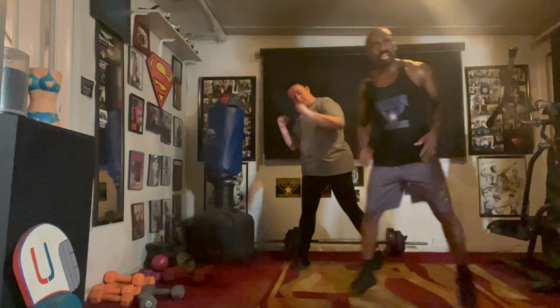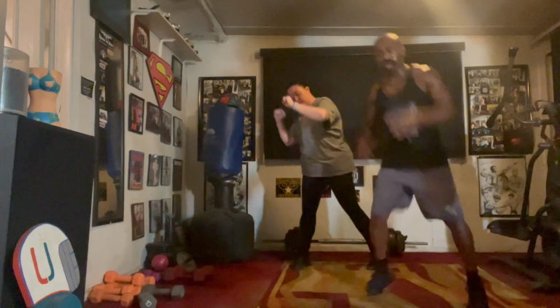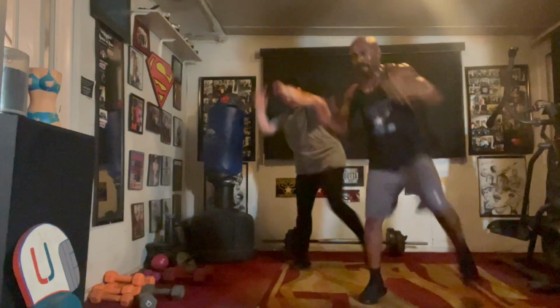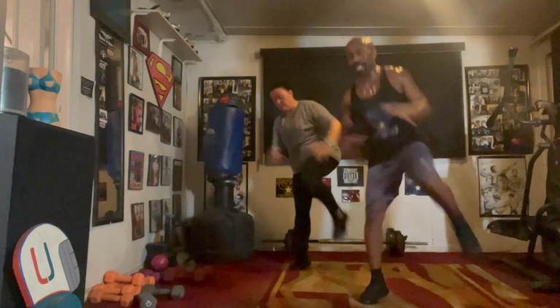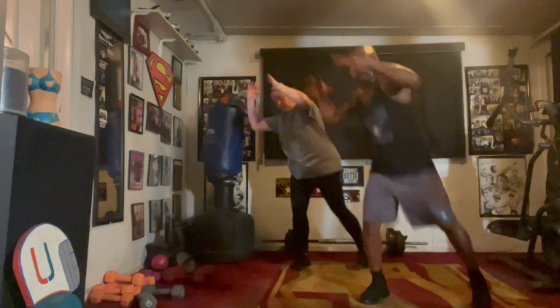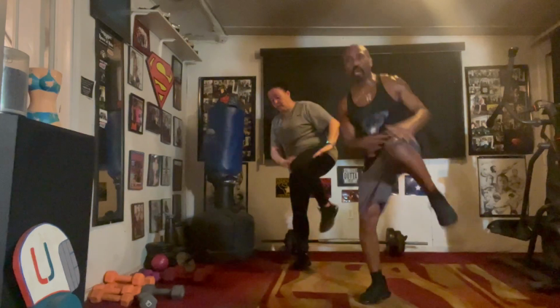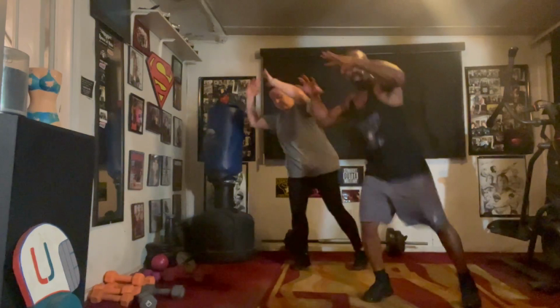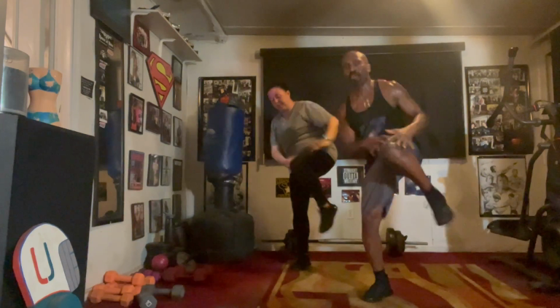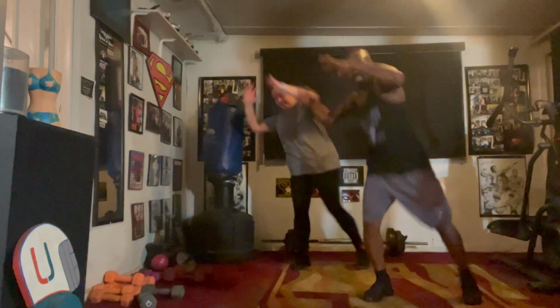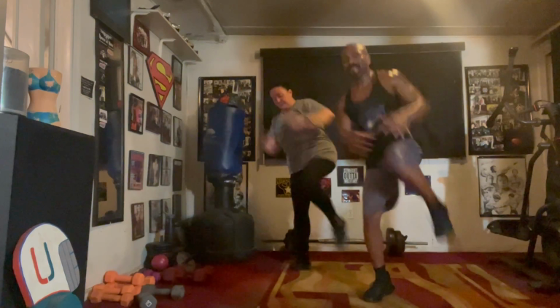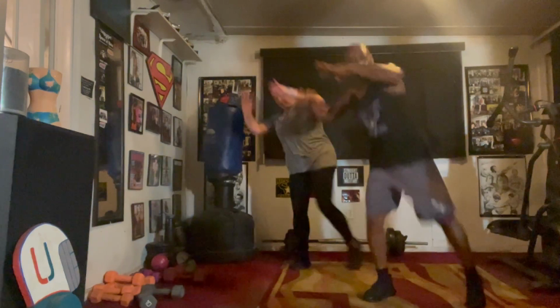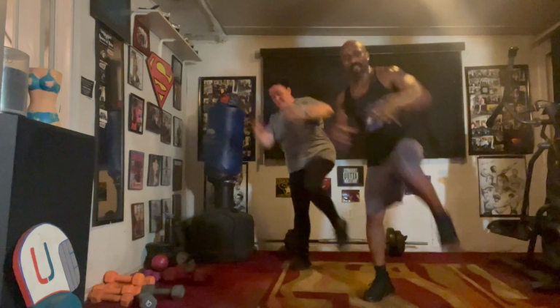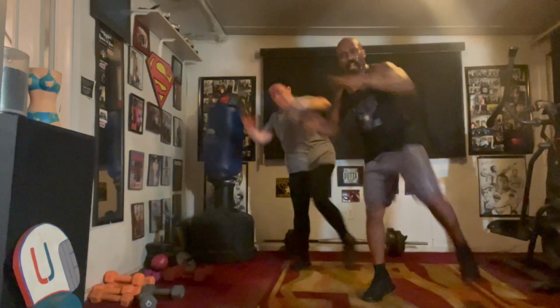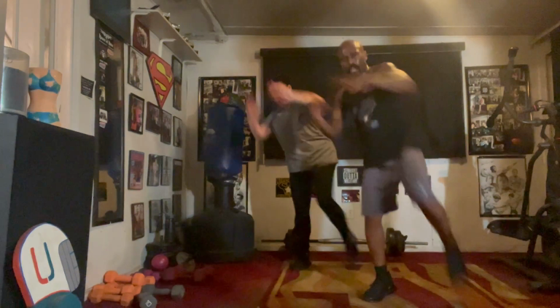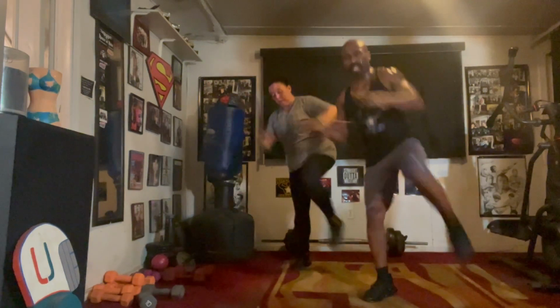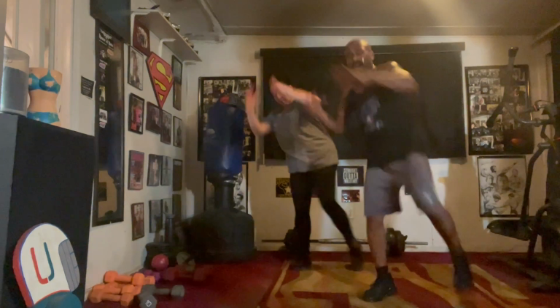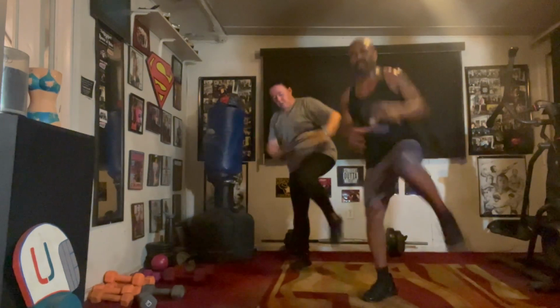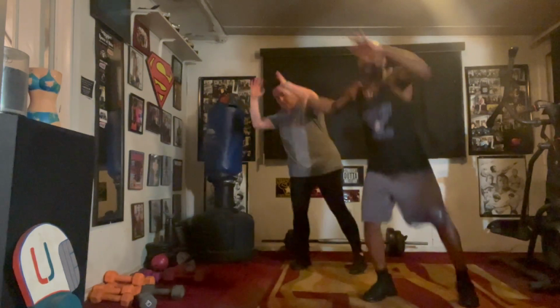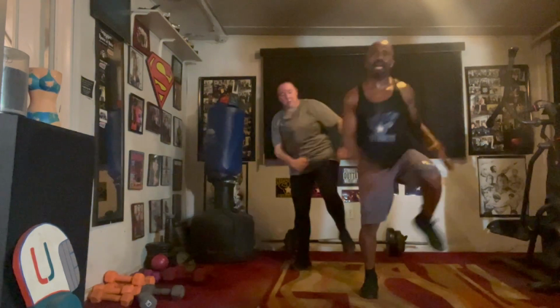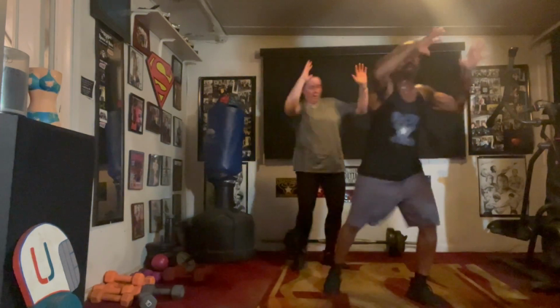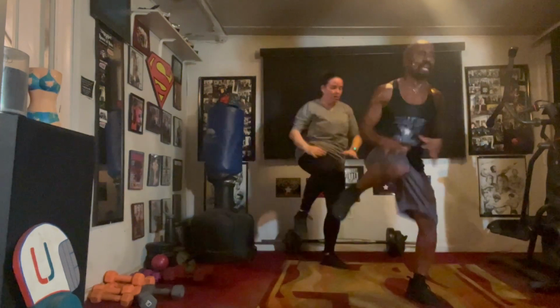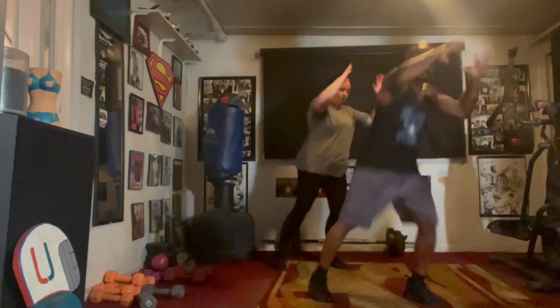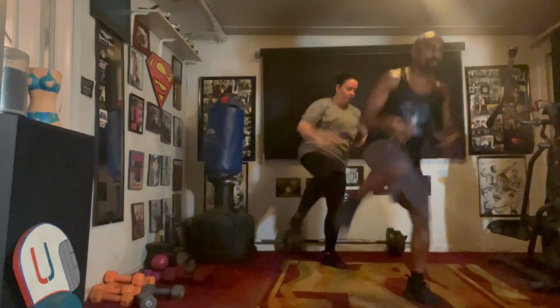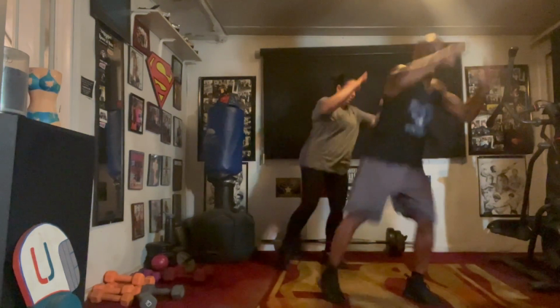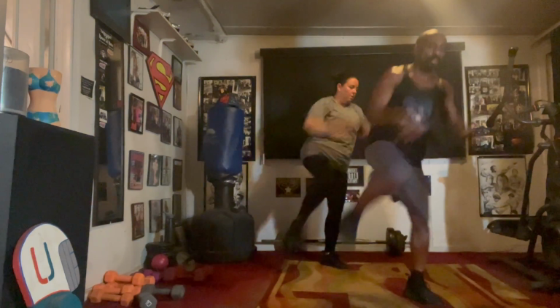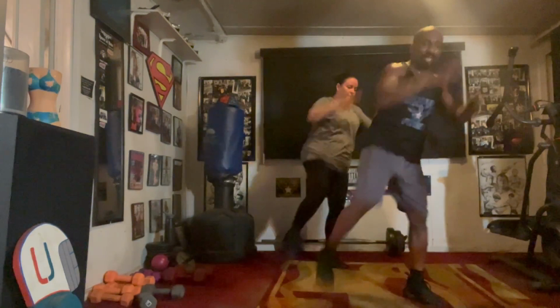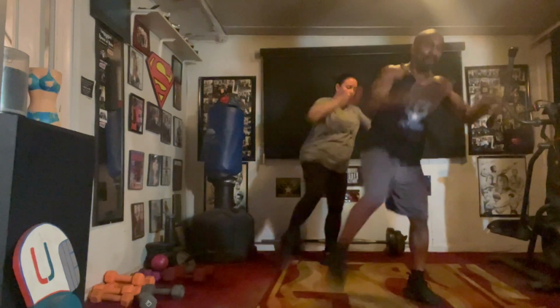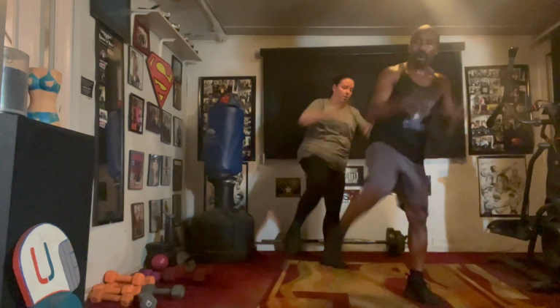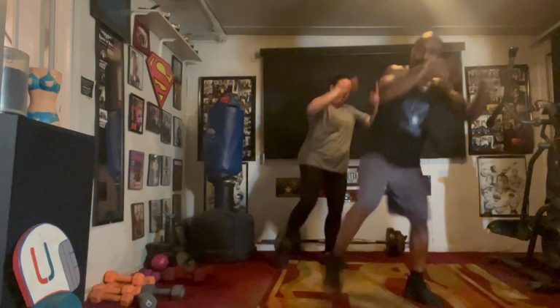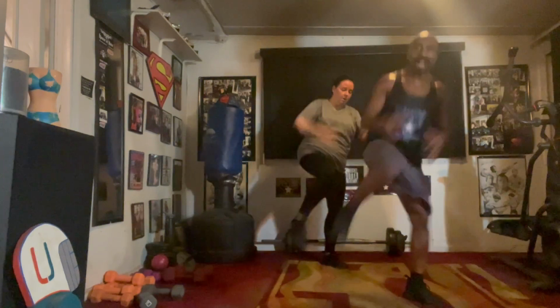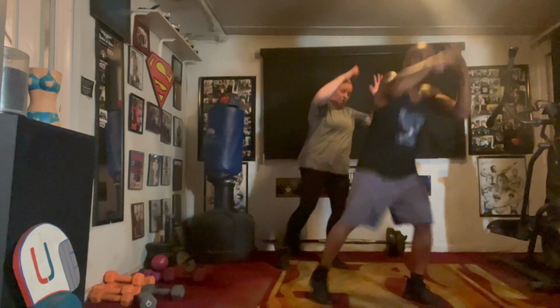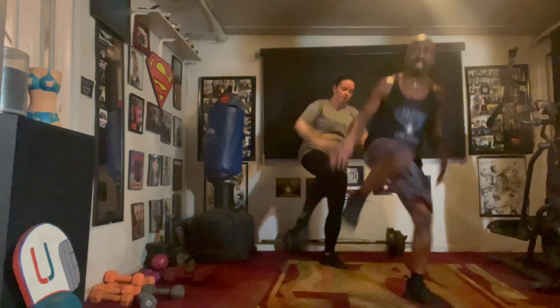Knee it up. Pull it one, two, three, four, five, six. Seven, right side. Pull it eight, two, three, four, five, six.